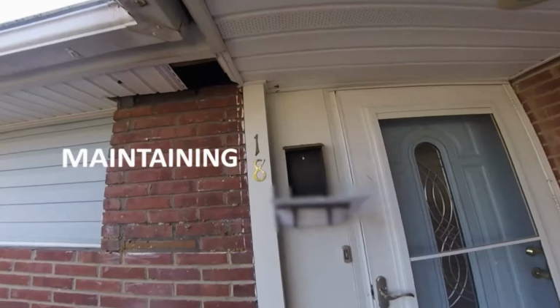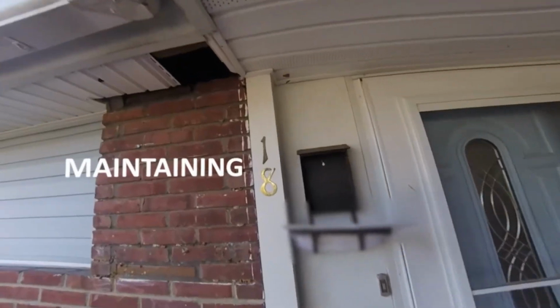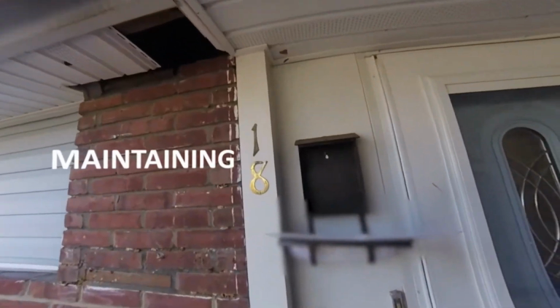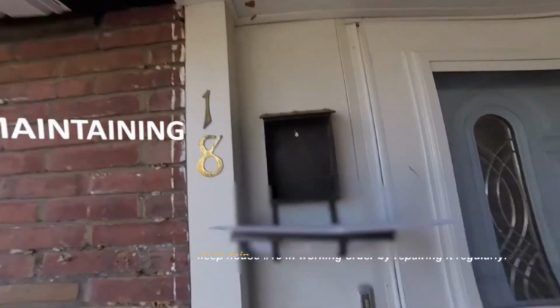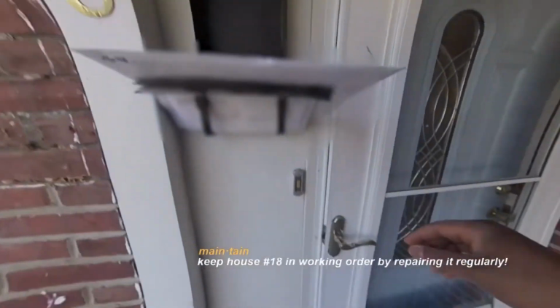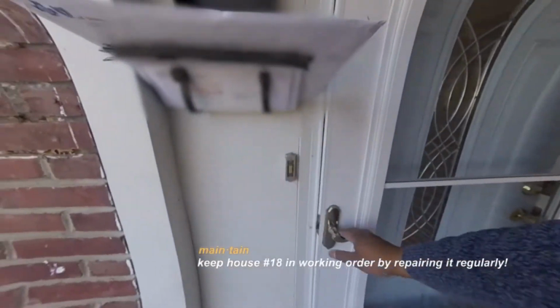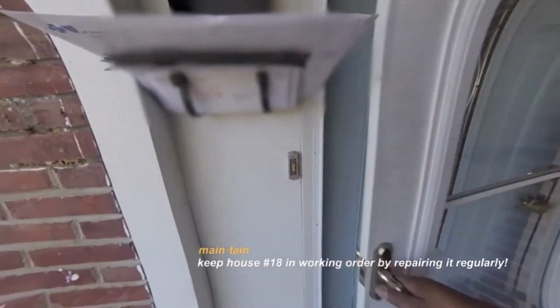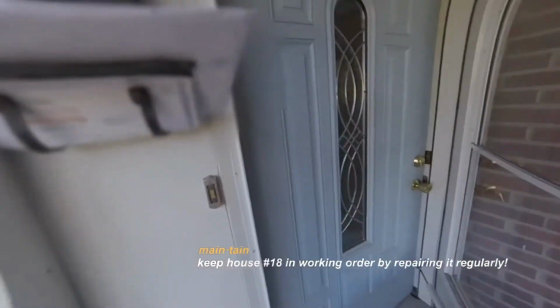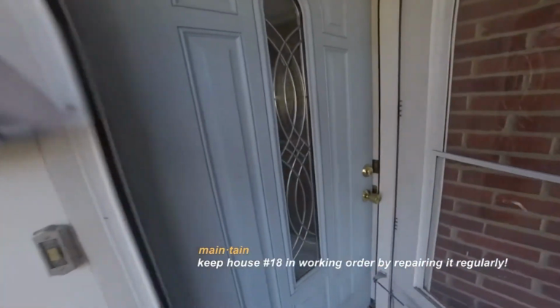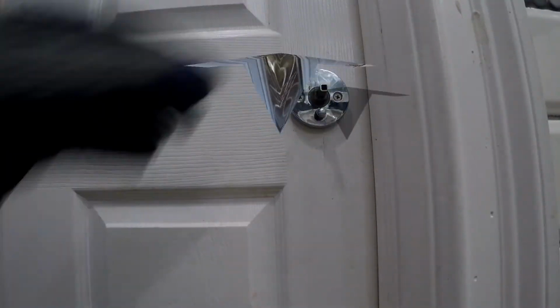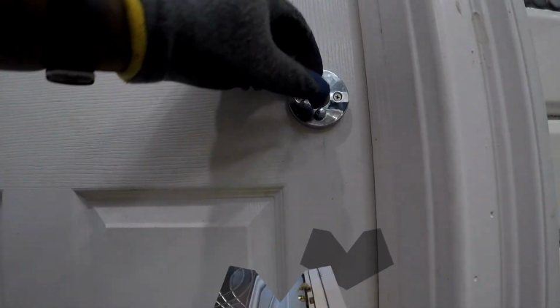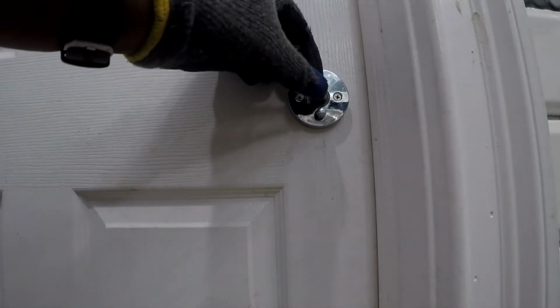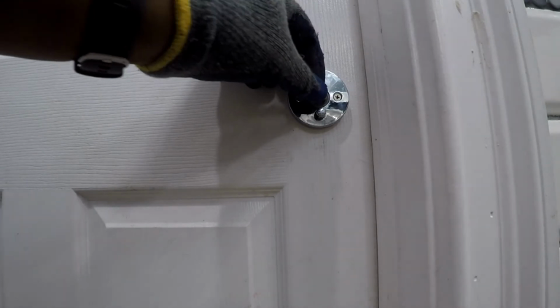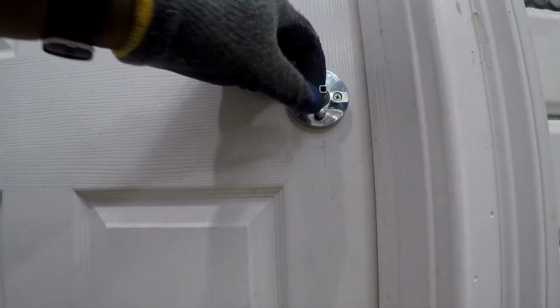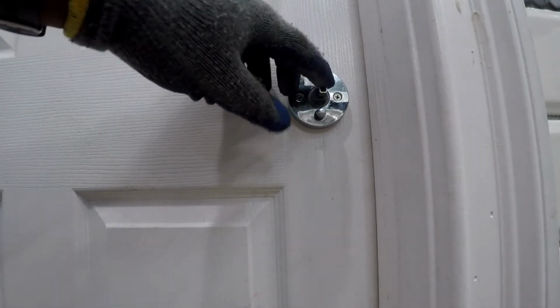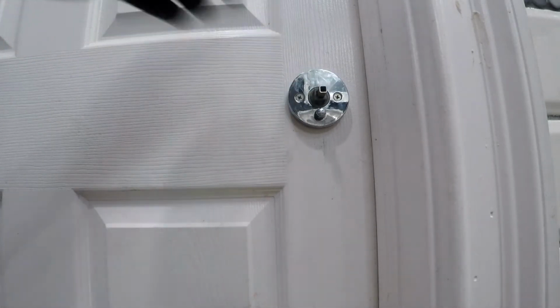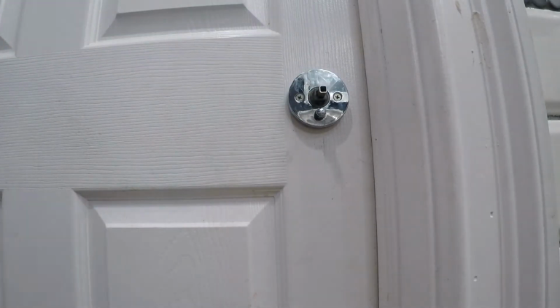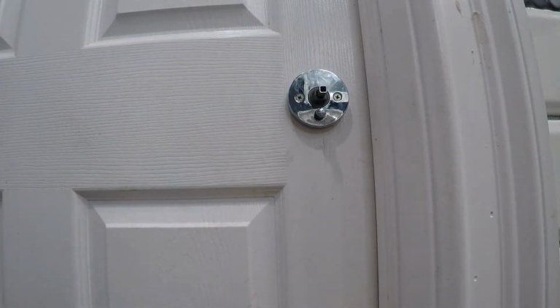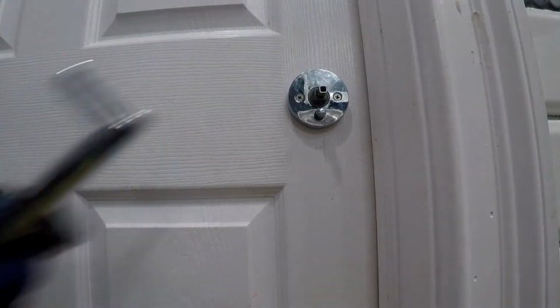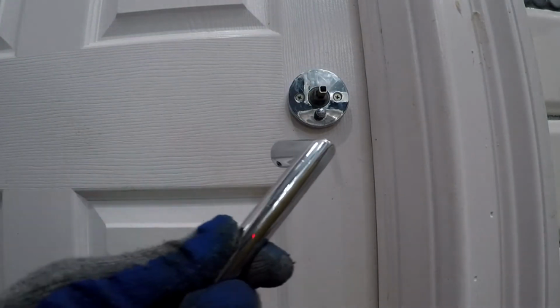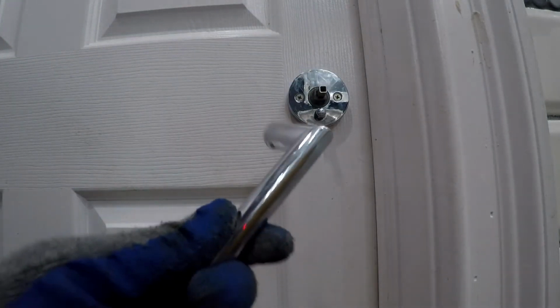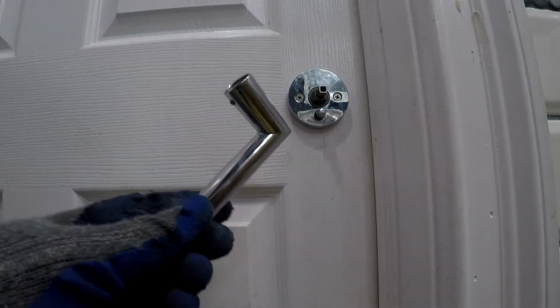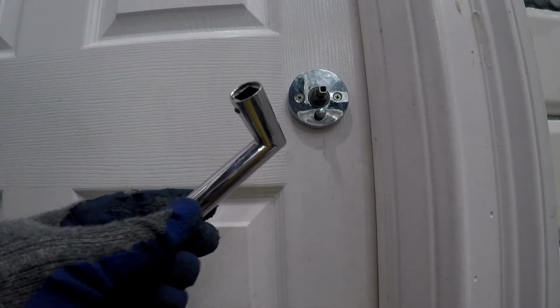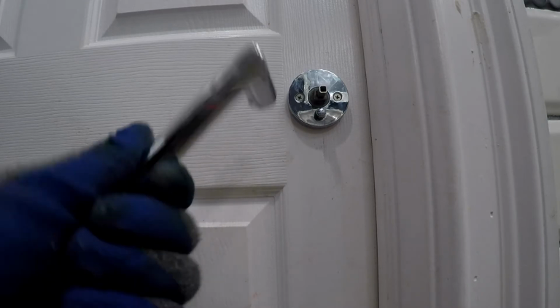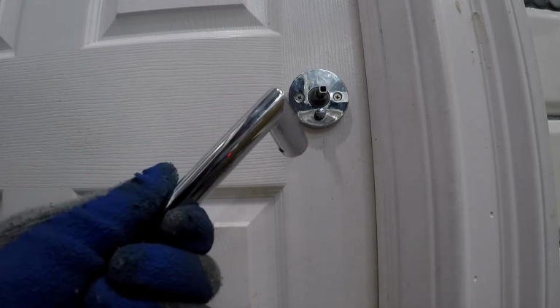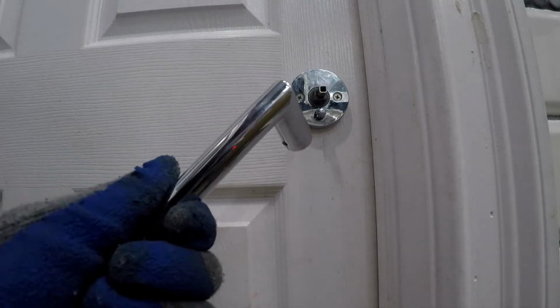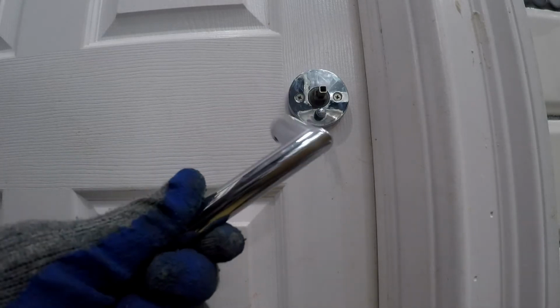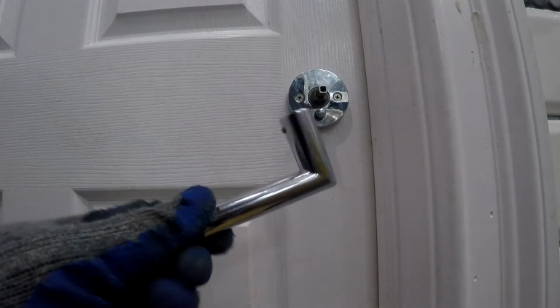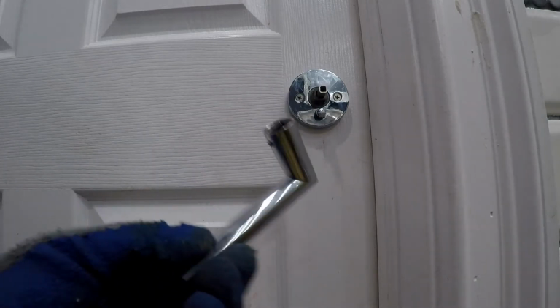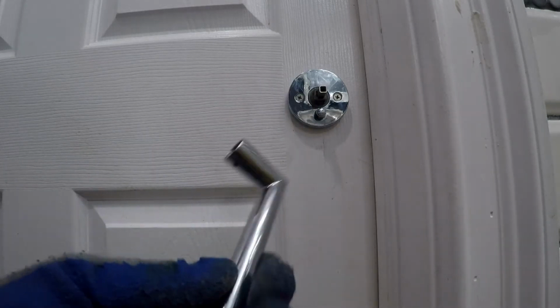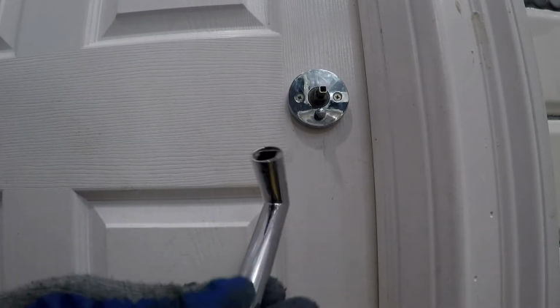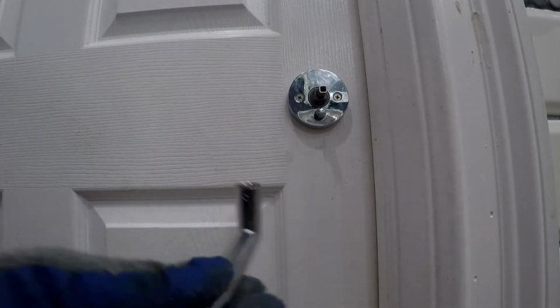A journey of home renovation and maintenance. Welcome to Maintaining 18. The handle of the bathroom lock came loose. Admittedly, the loosening was not sudden — it took two days going from free to dislodge.